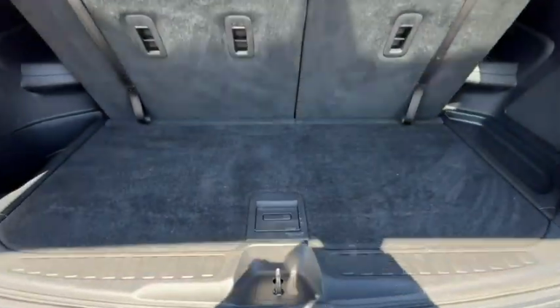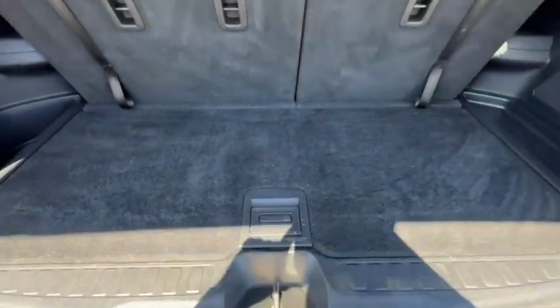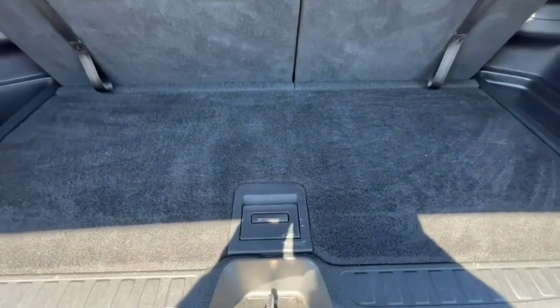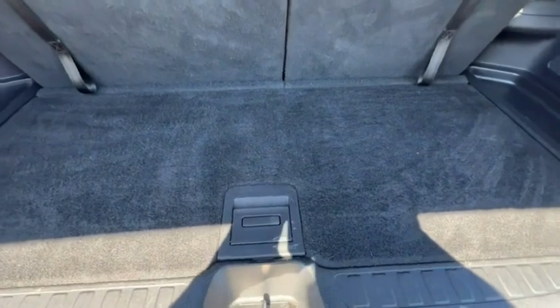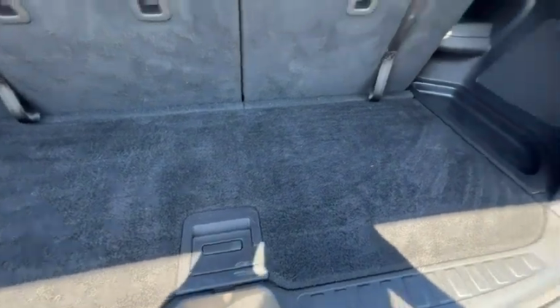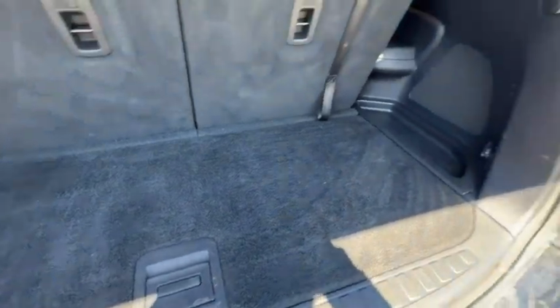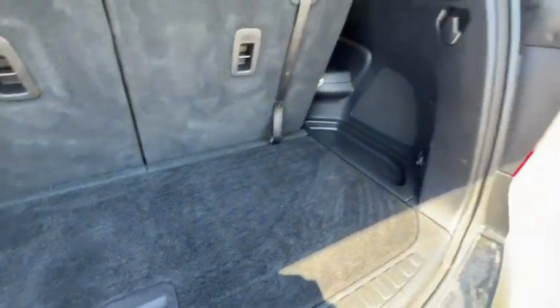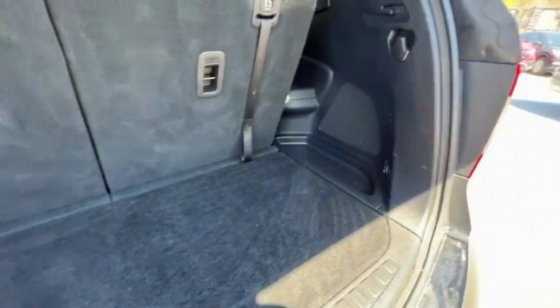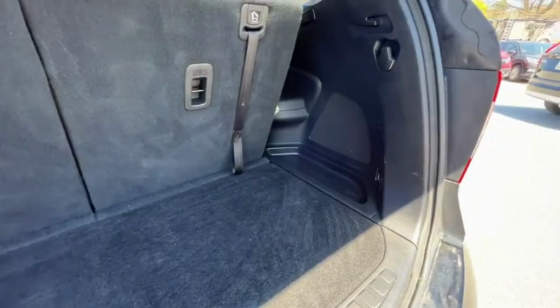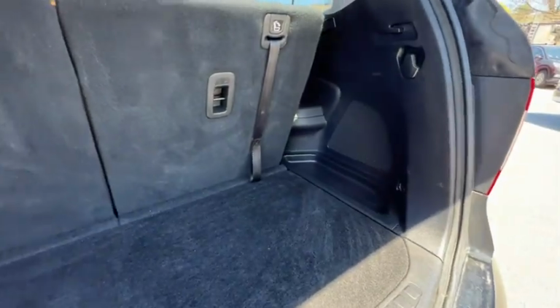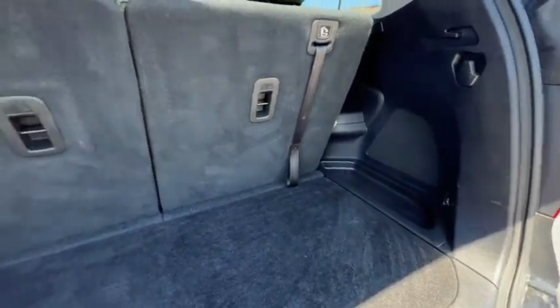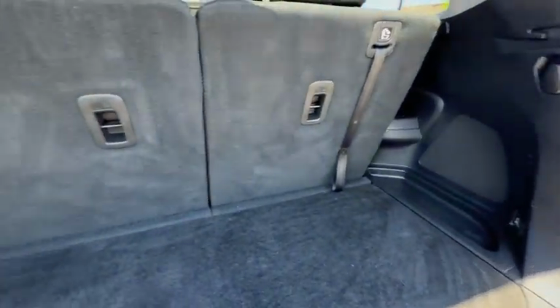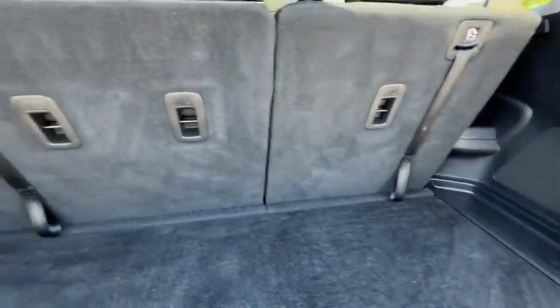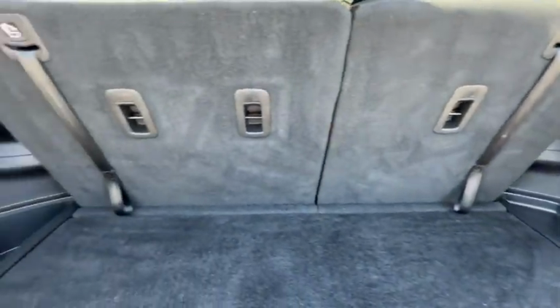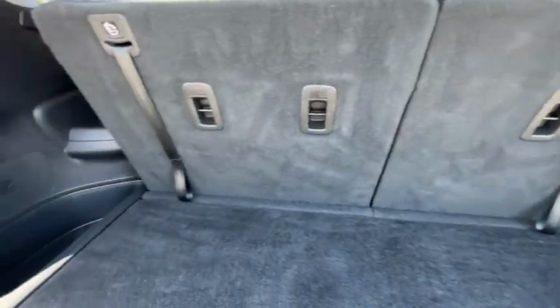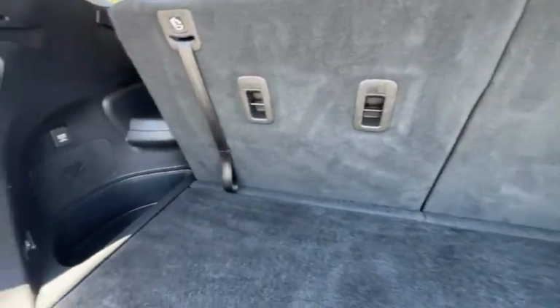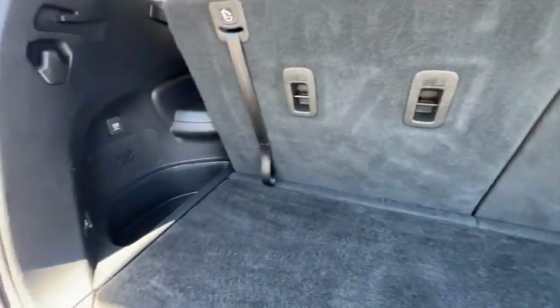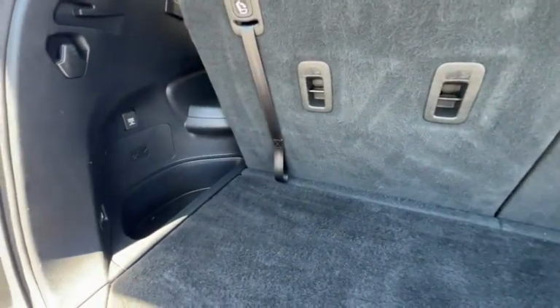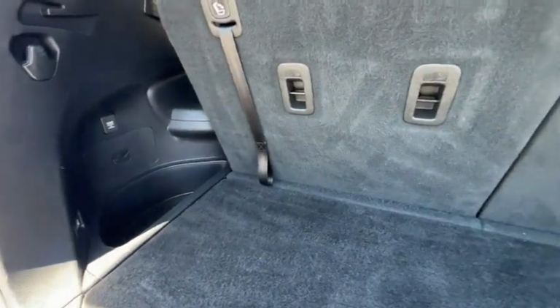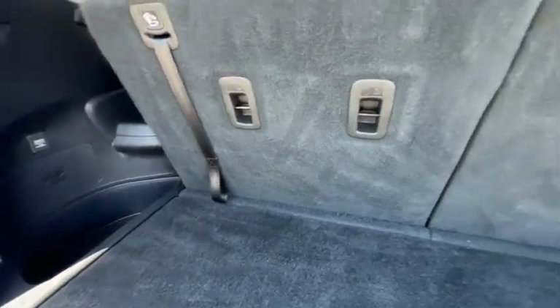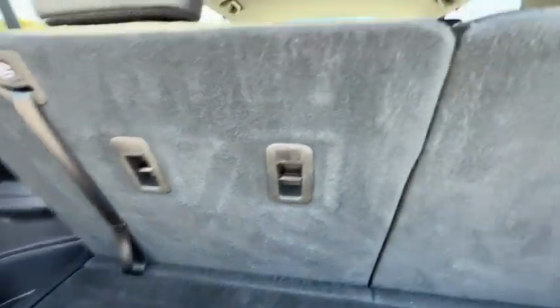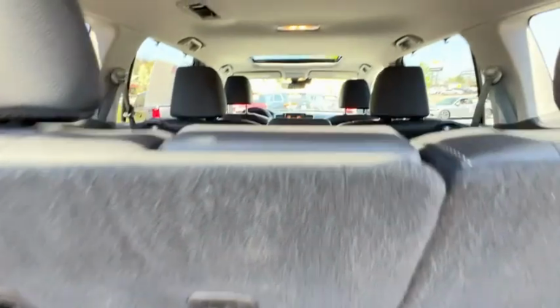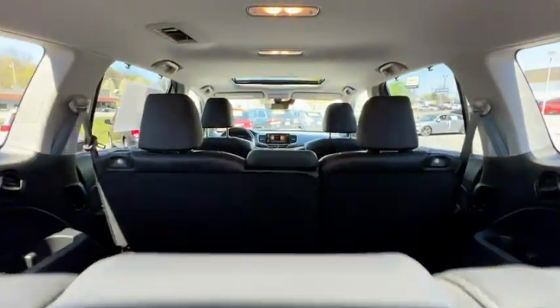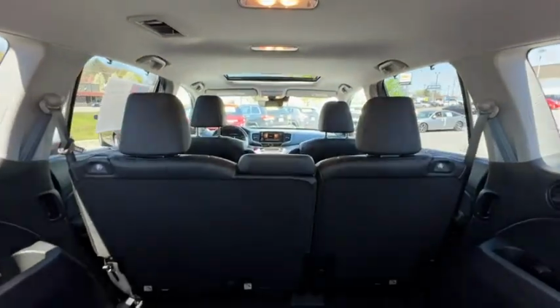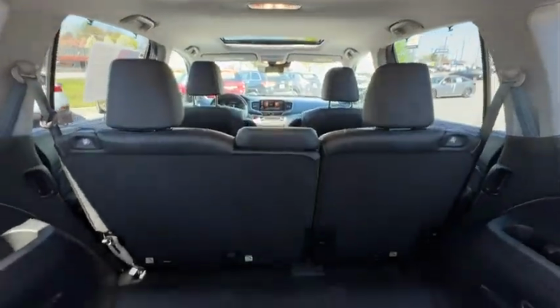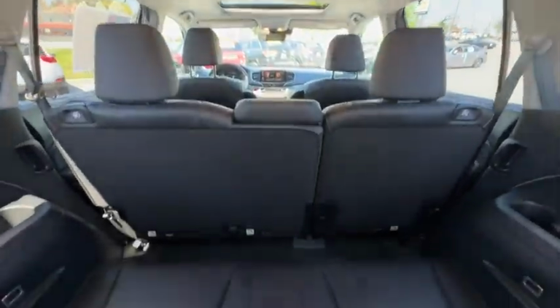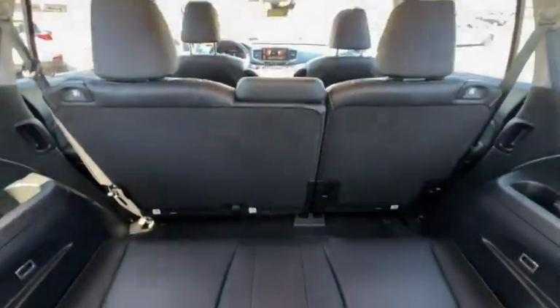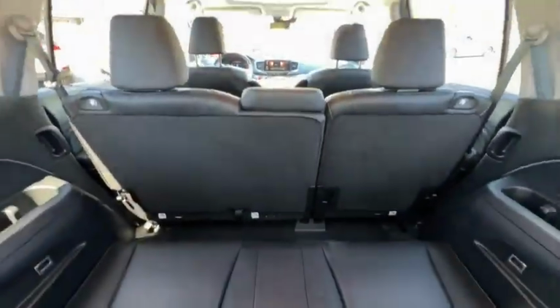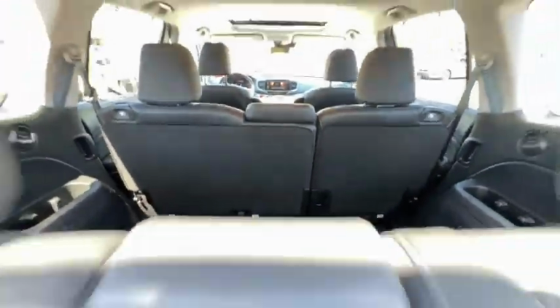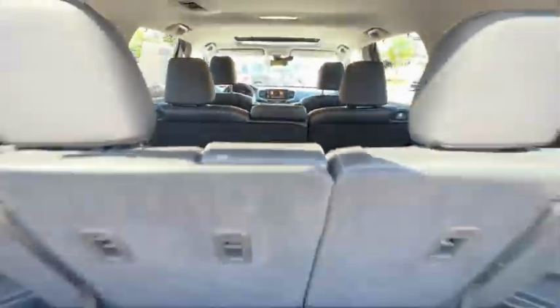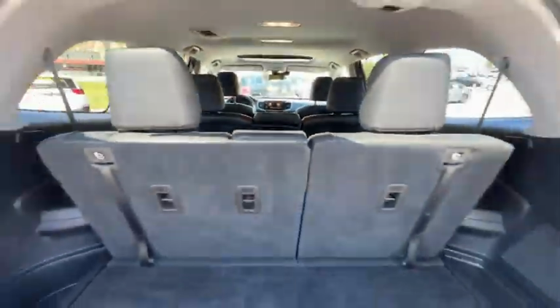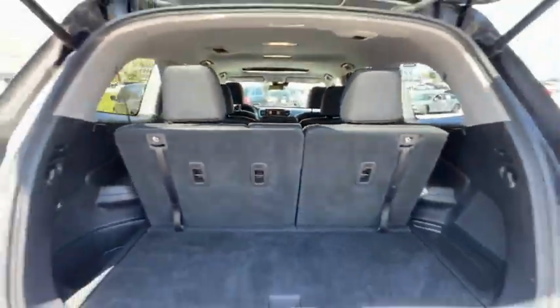Rear window defroster. Trip computer. Heated front seat. Electronic stability control. Brake assist. Panic alarm. Power moonroof. Overhead console. Tachometer.